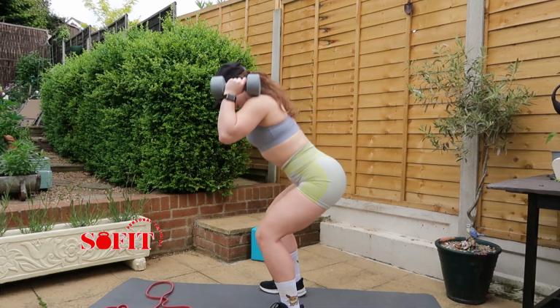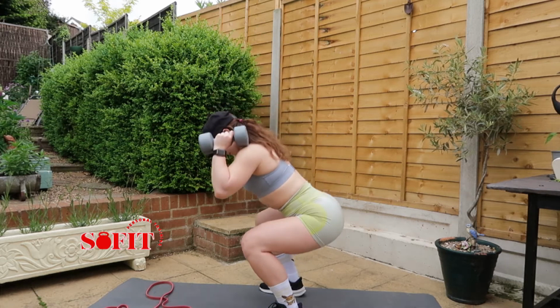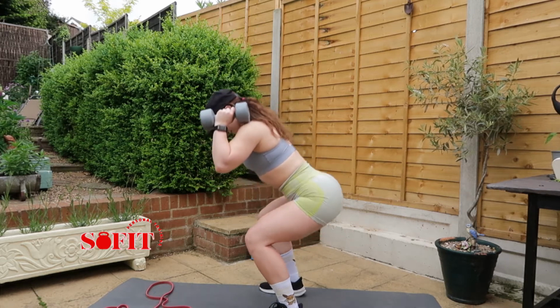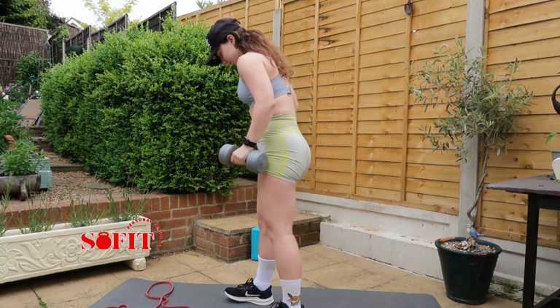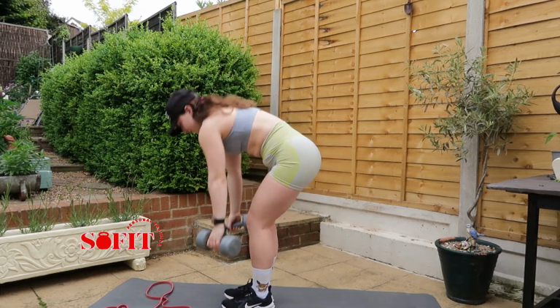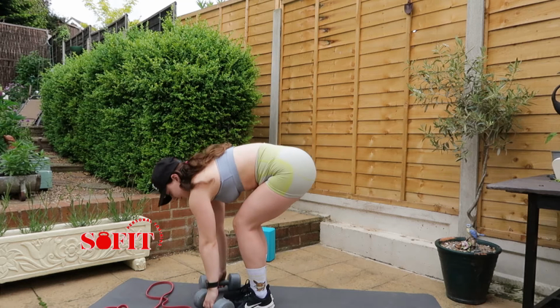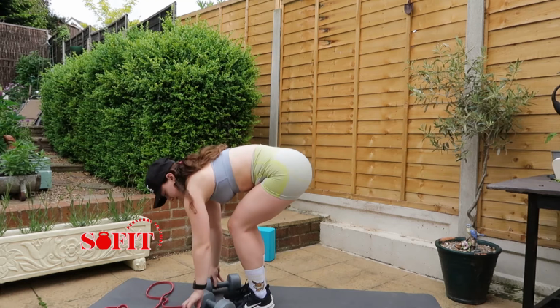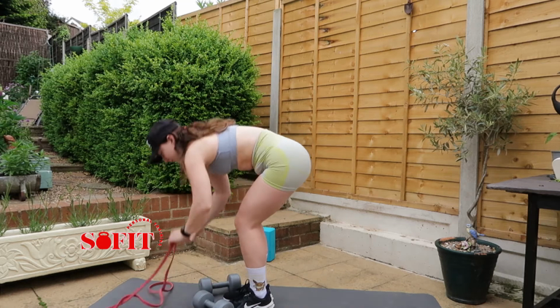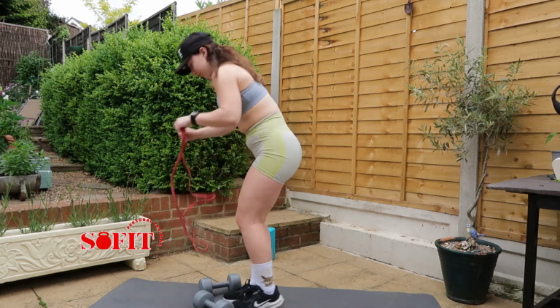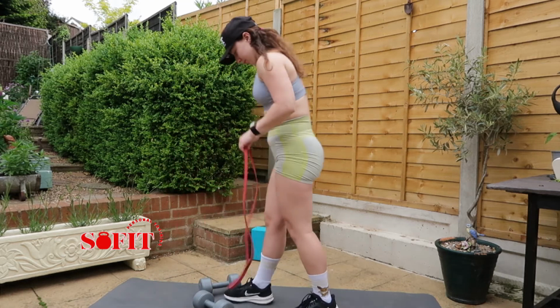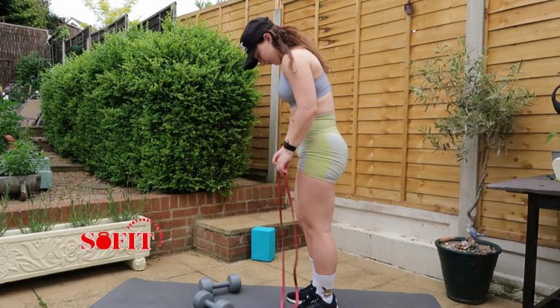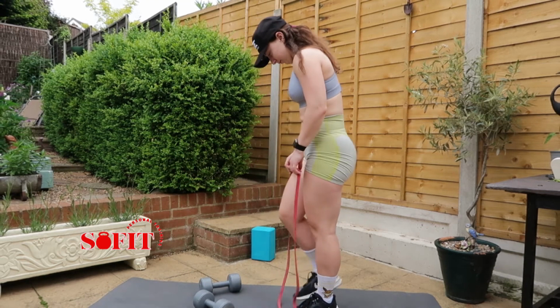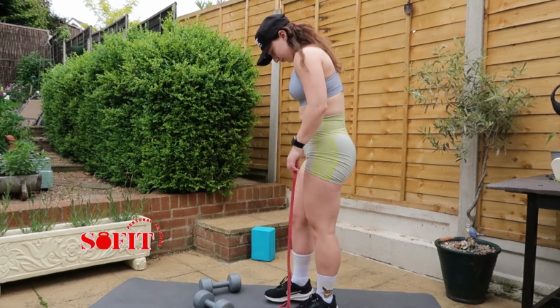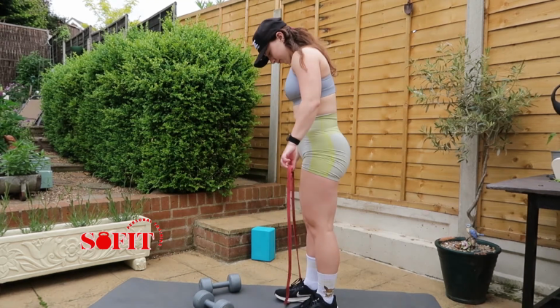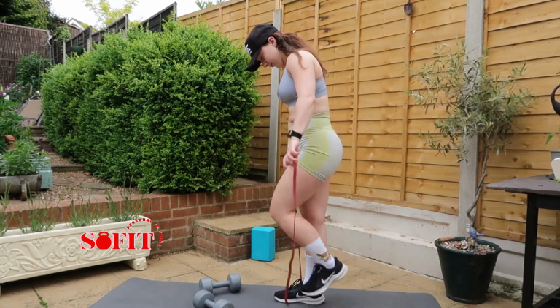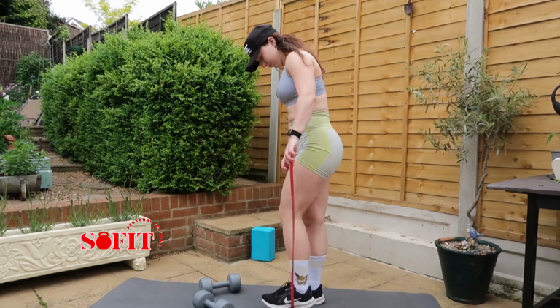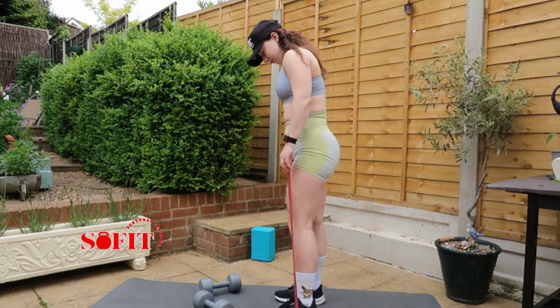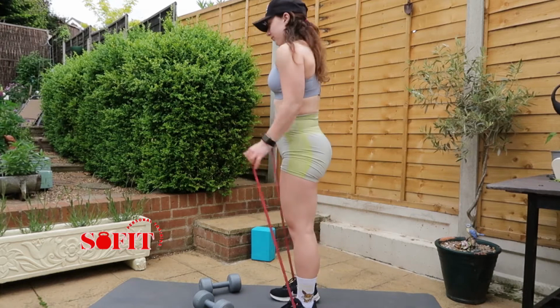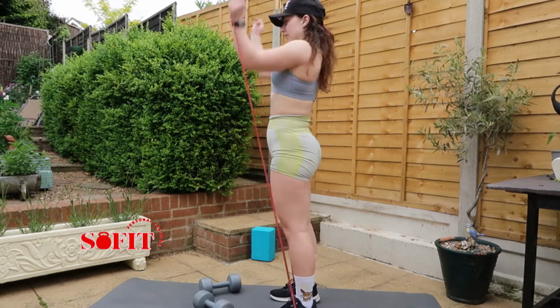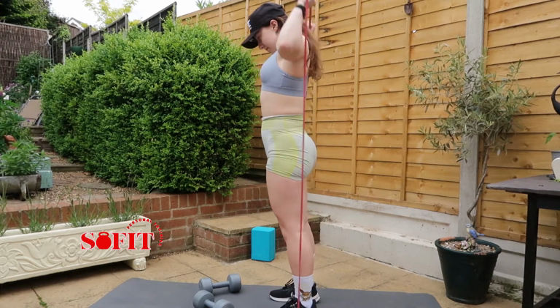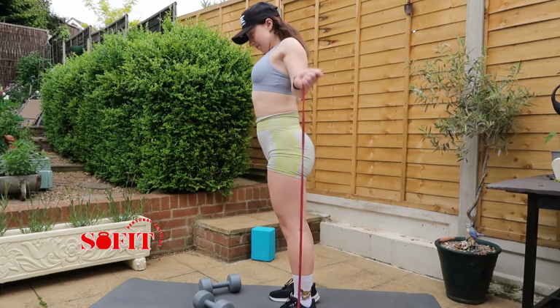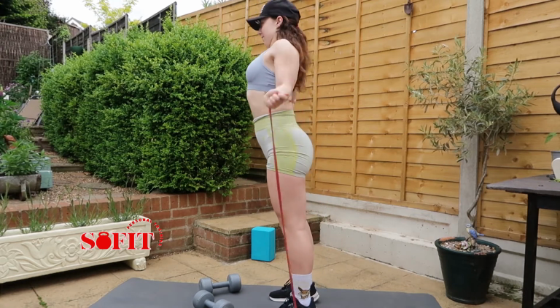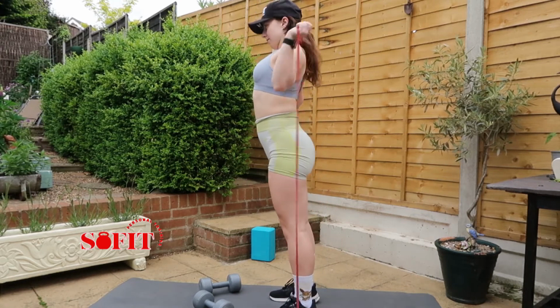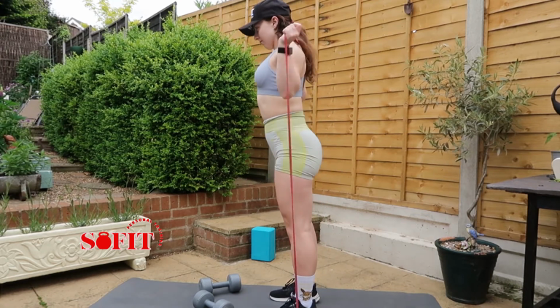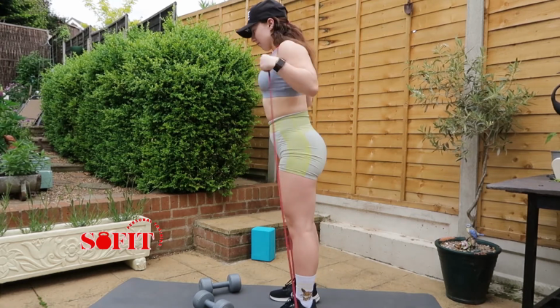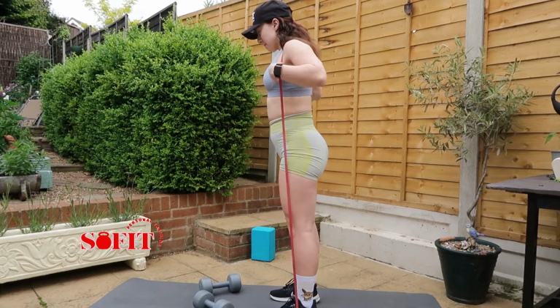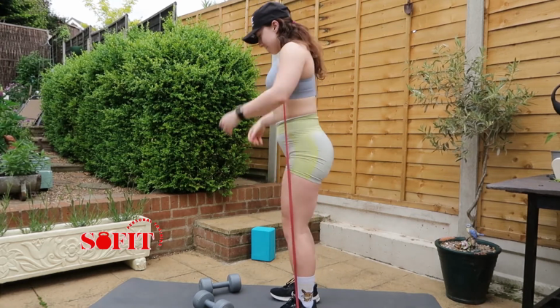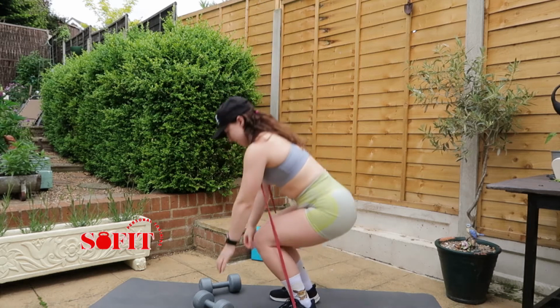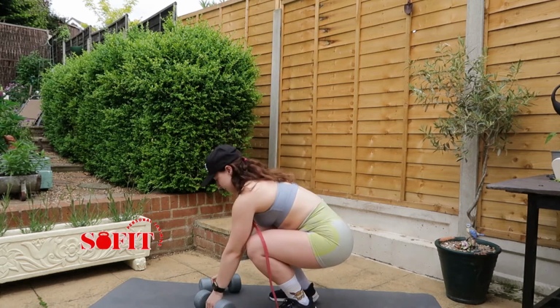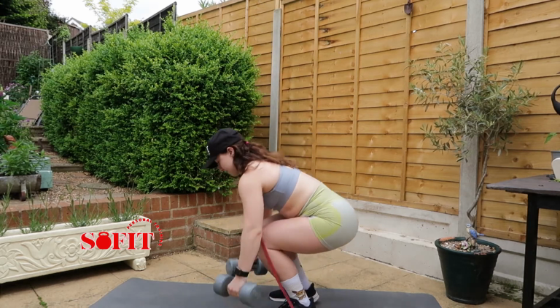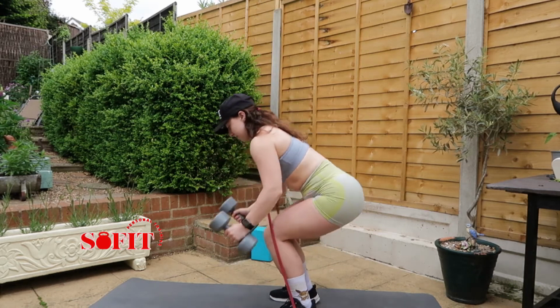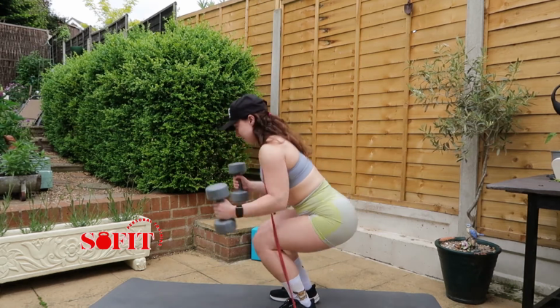I'm going to grab the band, place my feet on the band, and then put the band over my head under my hair, because you don't want that pulling on you. Then you're going to place the dumbbells on your shoulder.